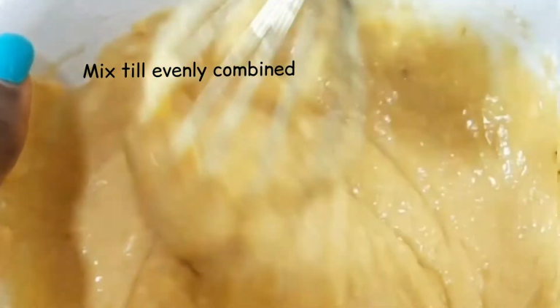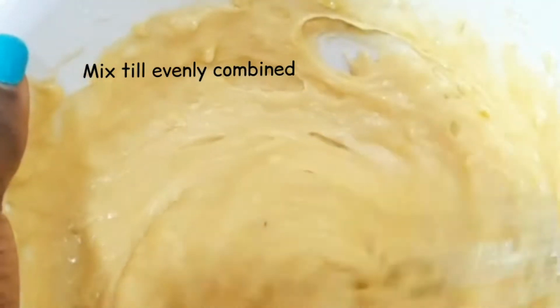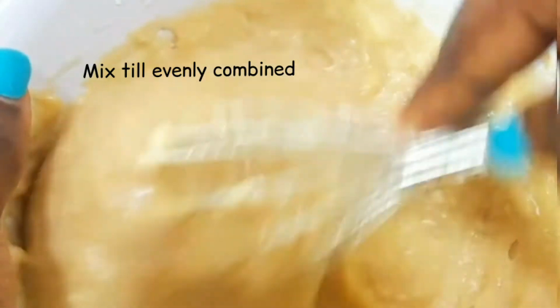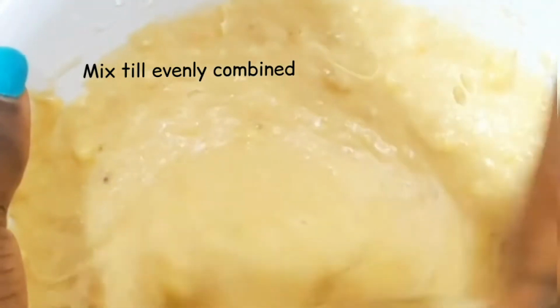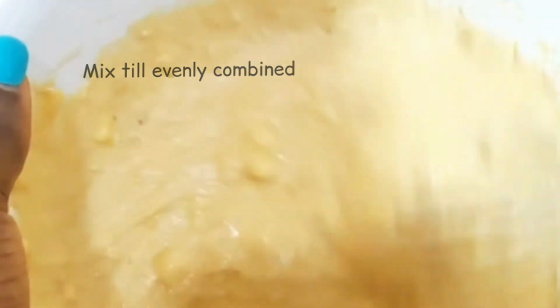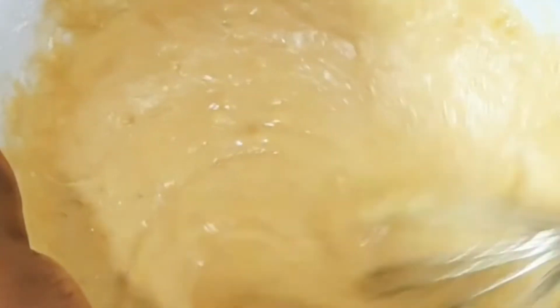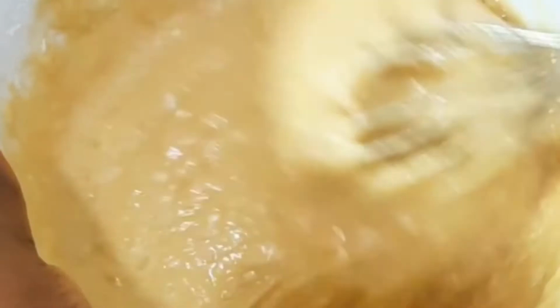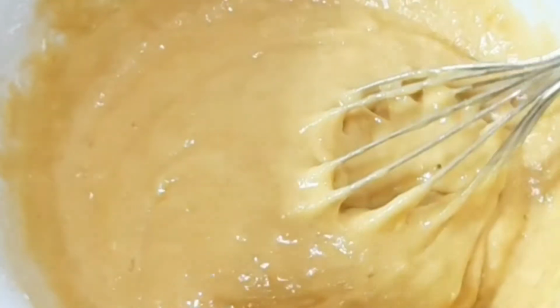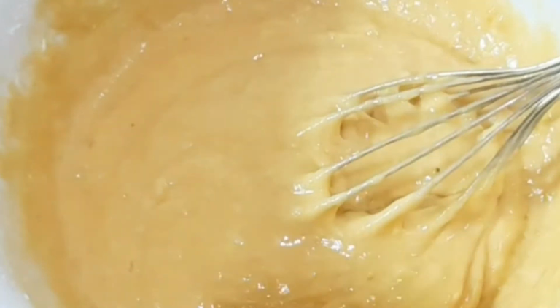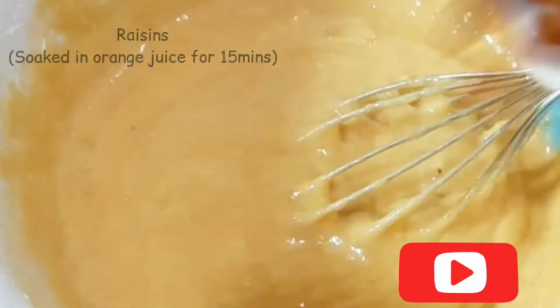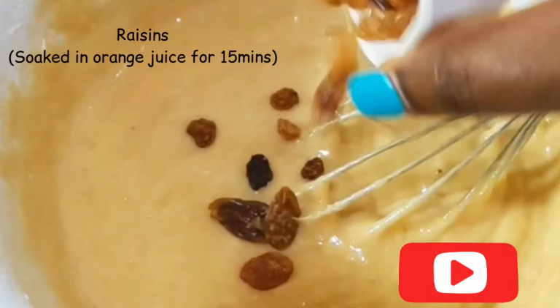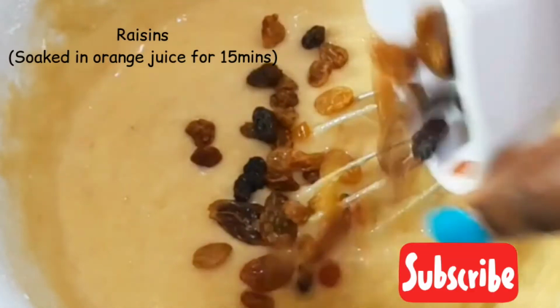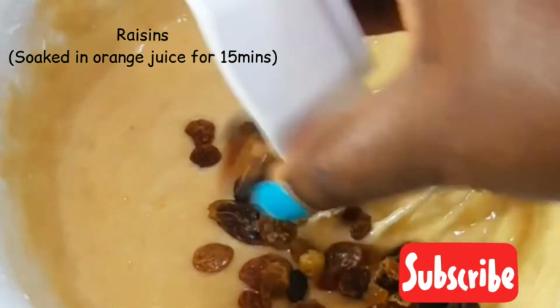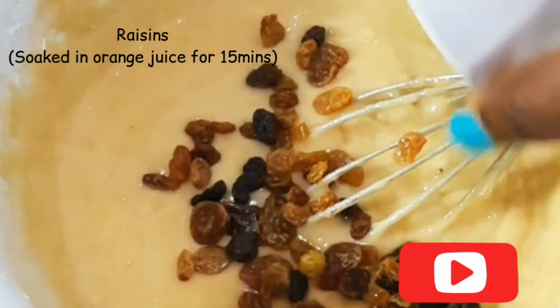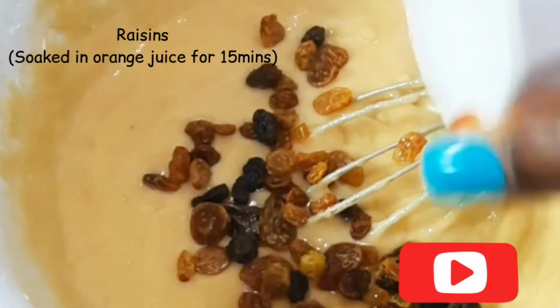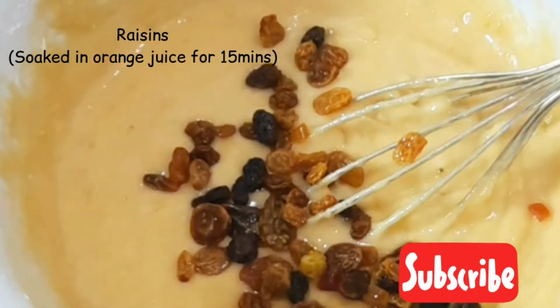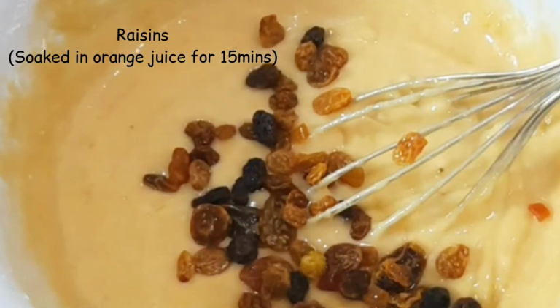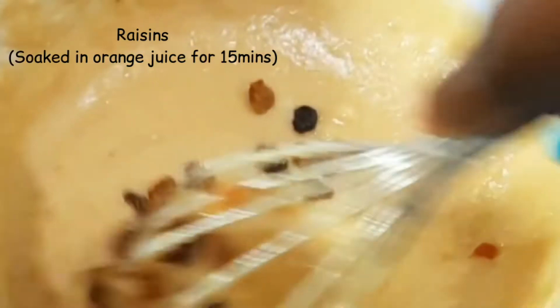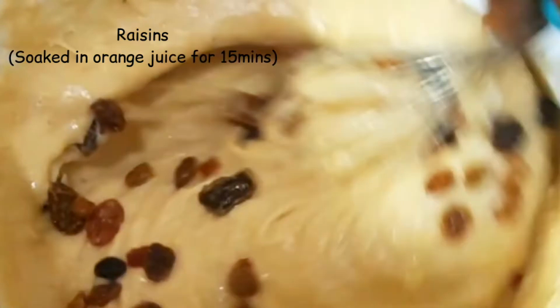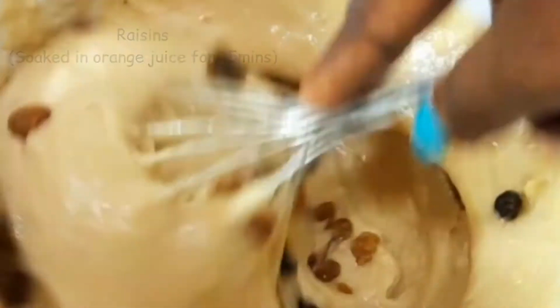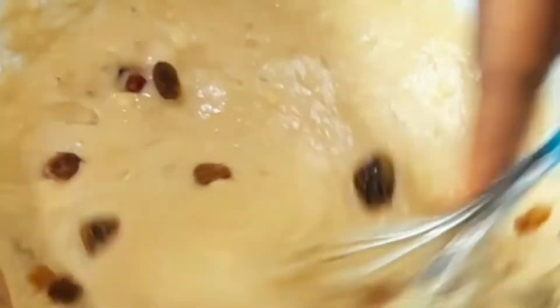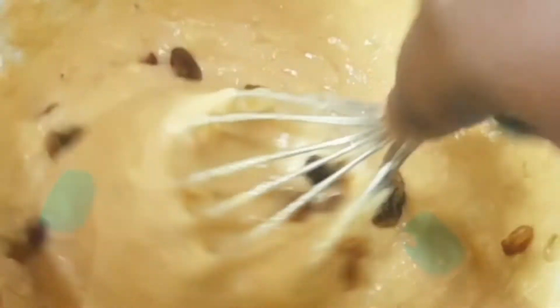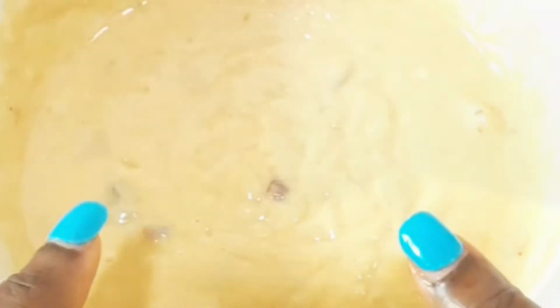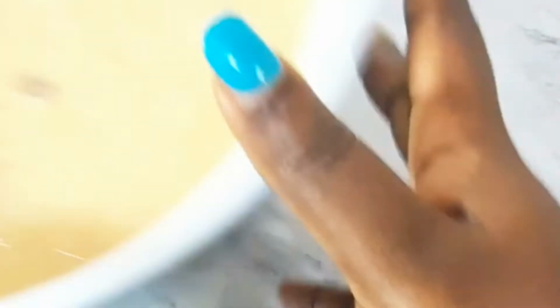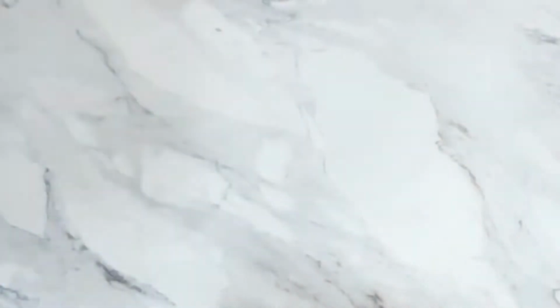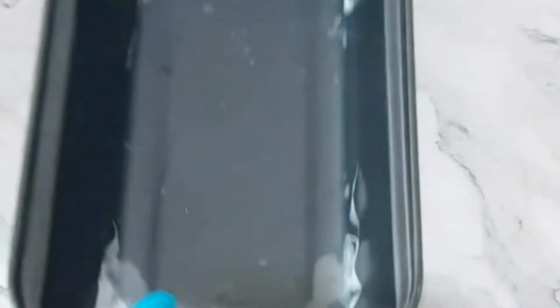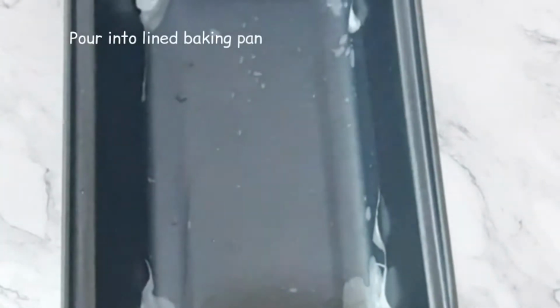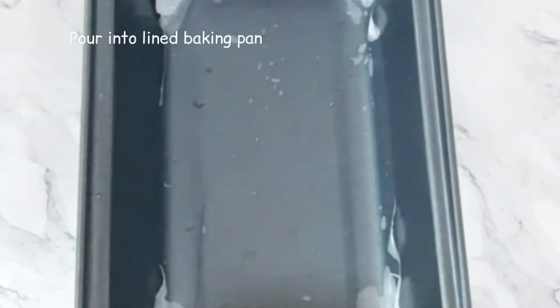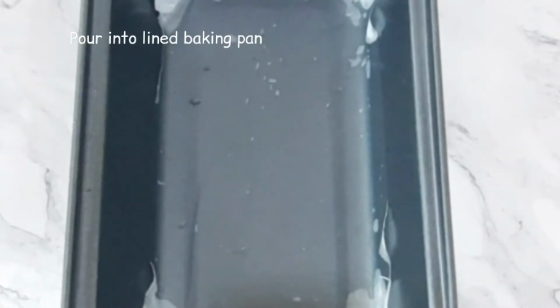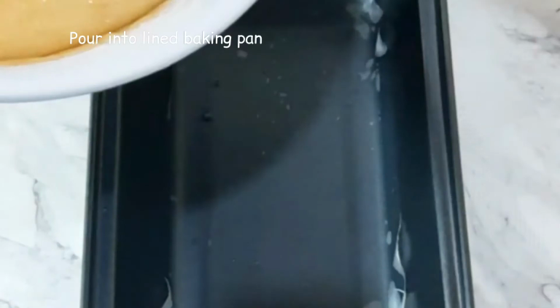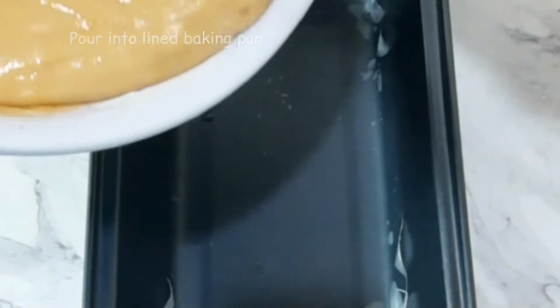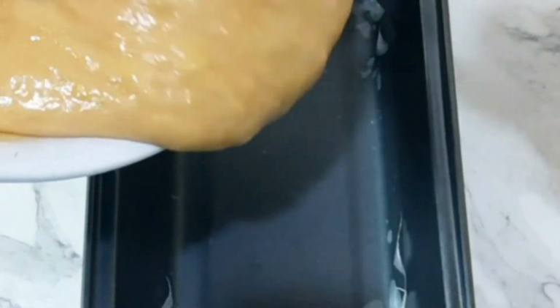Next I added some raisins which had been previously soaked in orange juice for about 15 minutes. They were soaked to make sure that the raisins remain moist throughout the baking process without absorbing moisture from the cake.